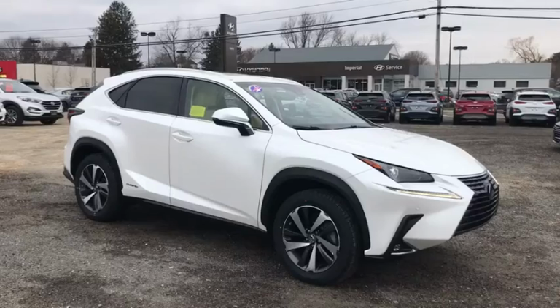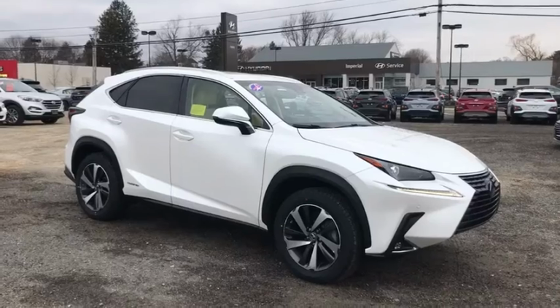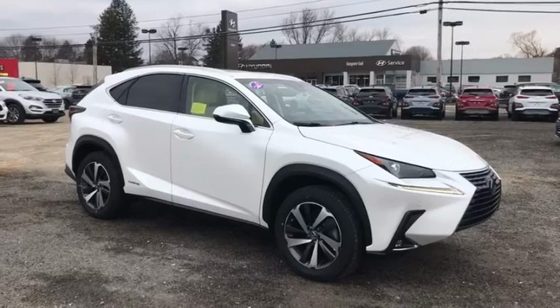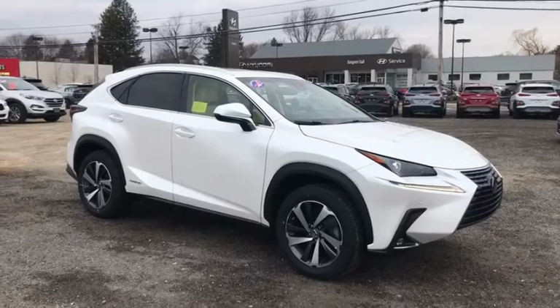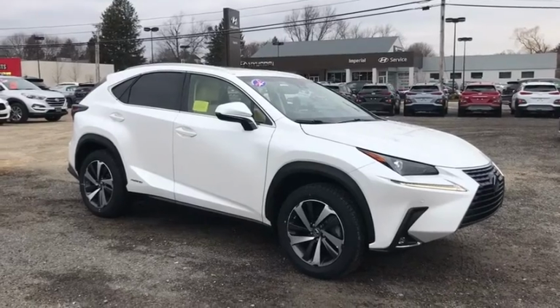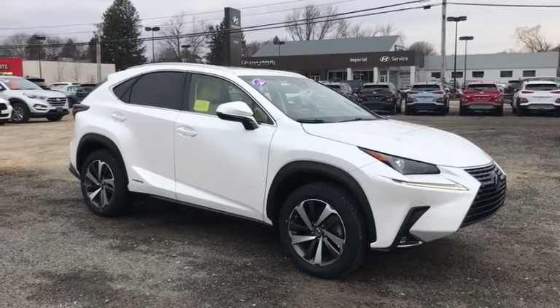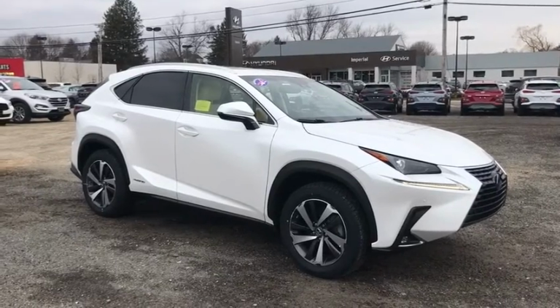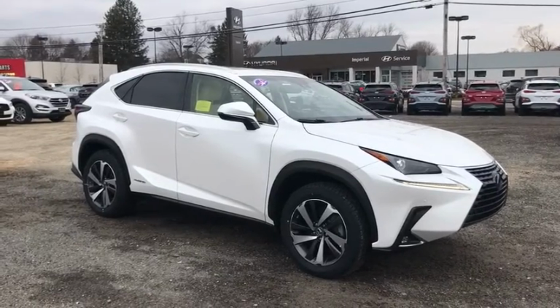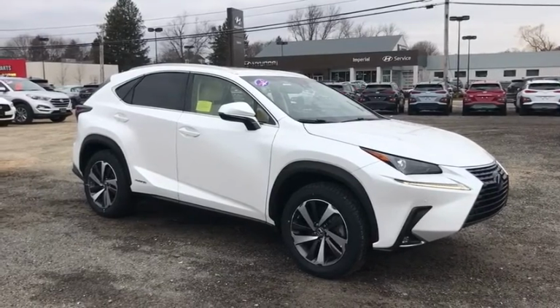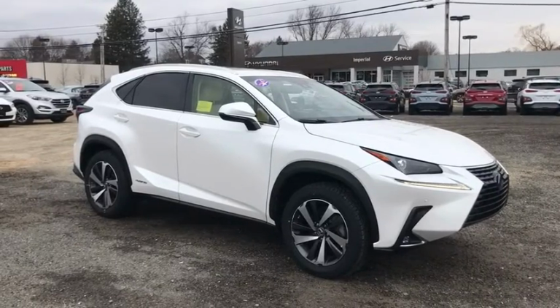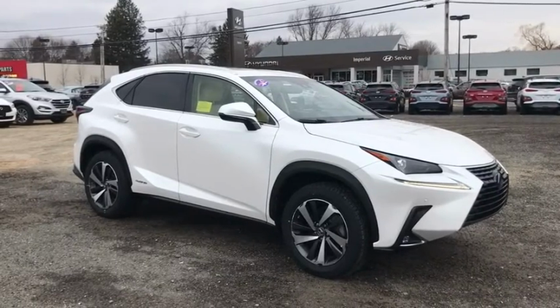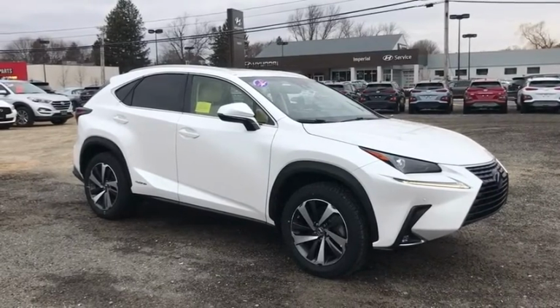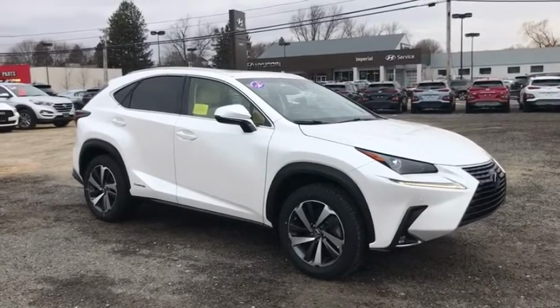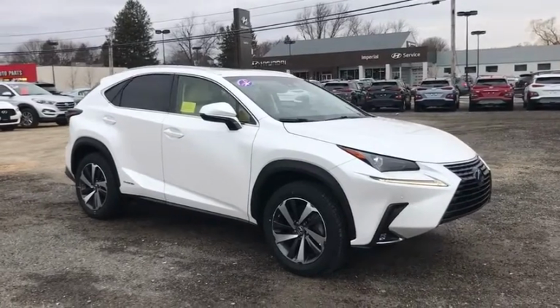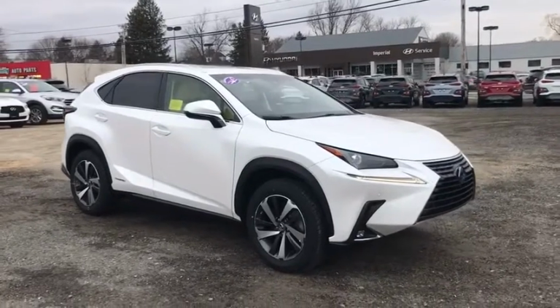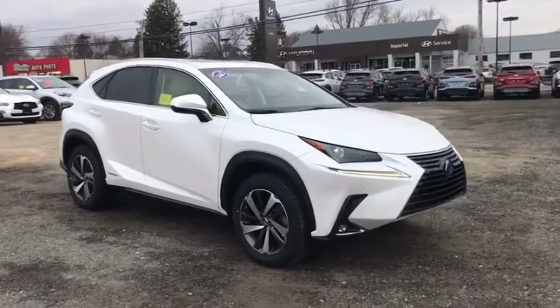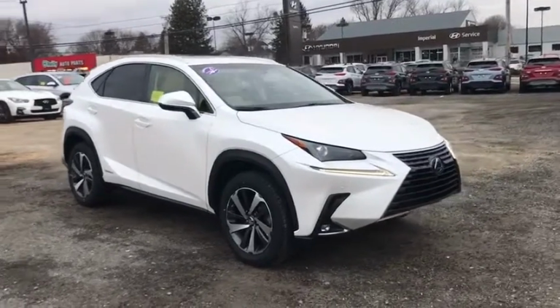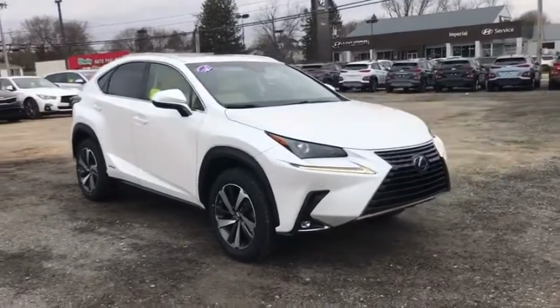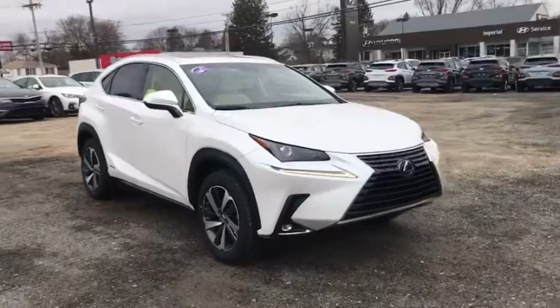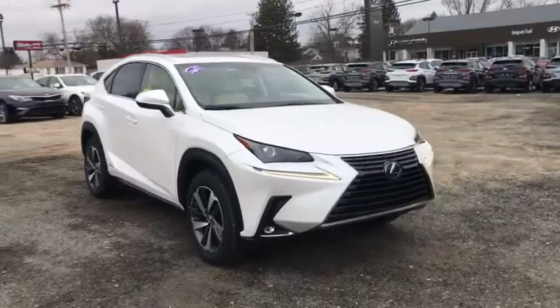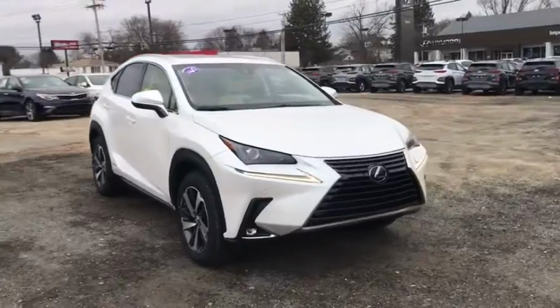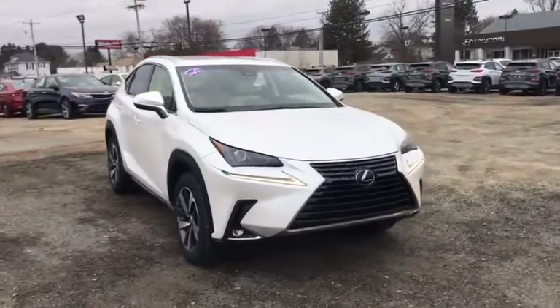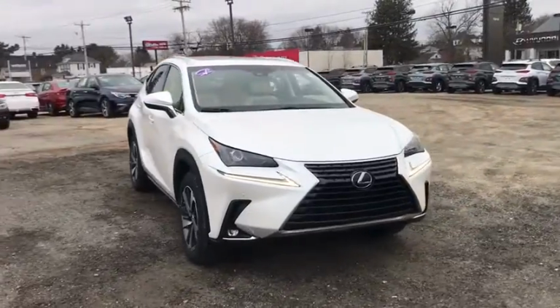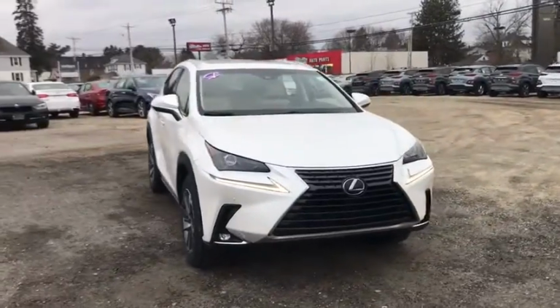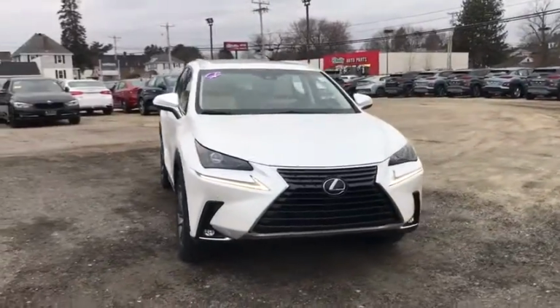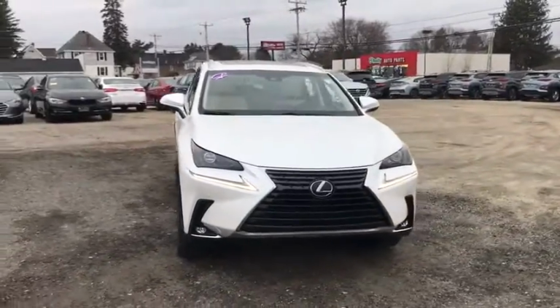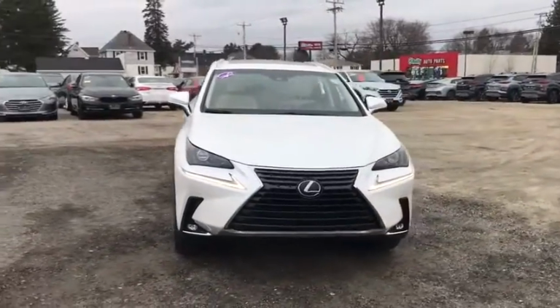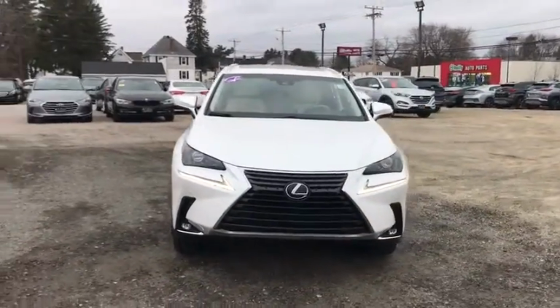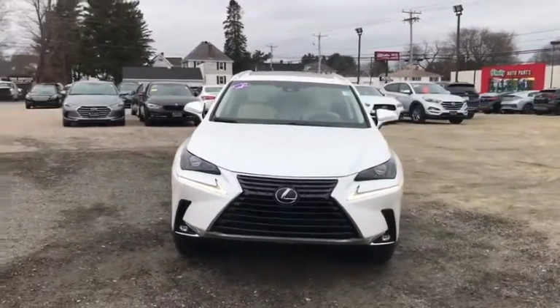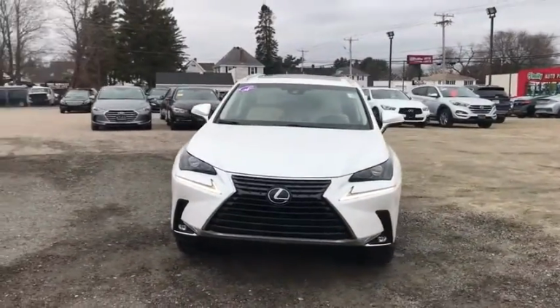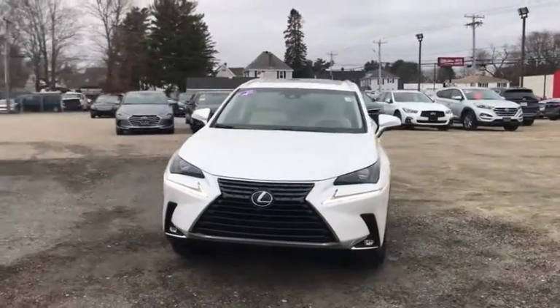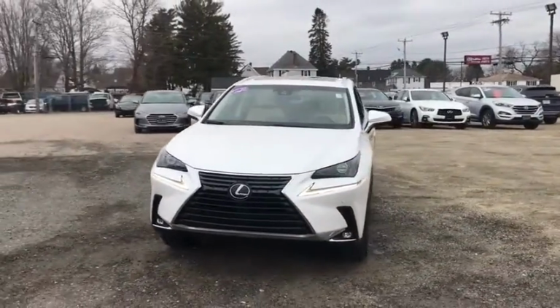Take a ride in the 2018 Lexus NX. The Lexus NX is sculpted to look nimble while hinting at the incredible power concentrated inside.